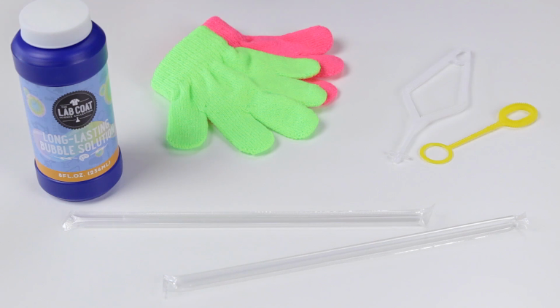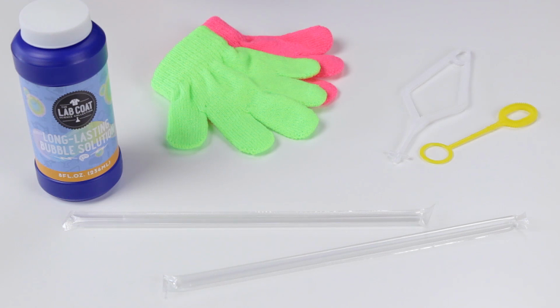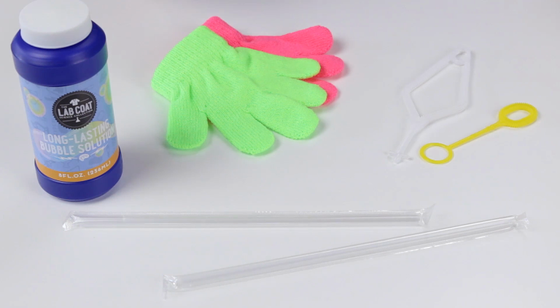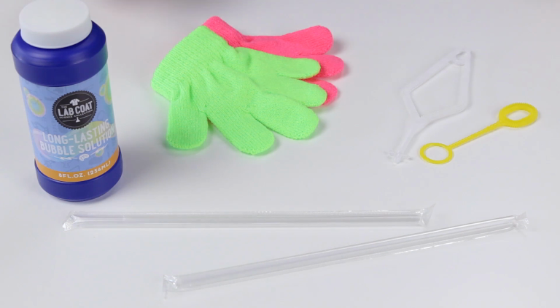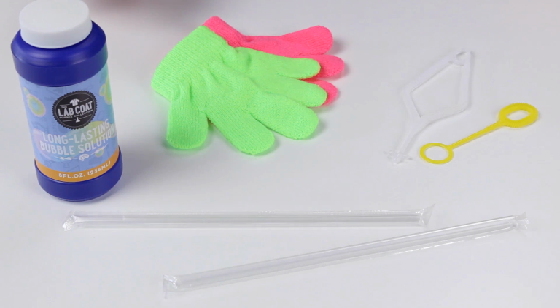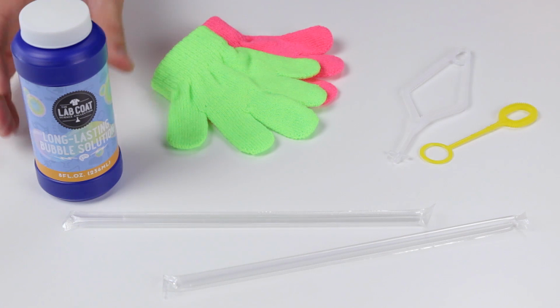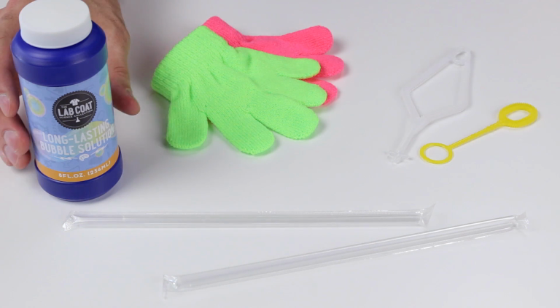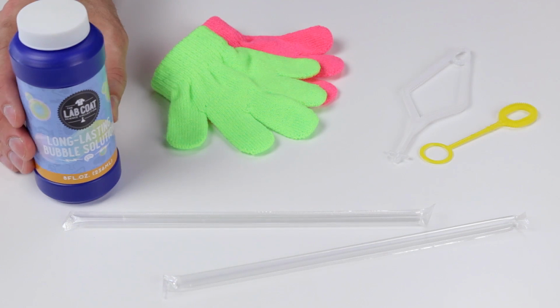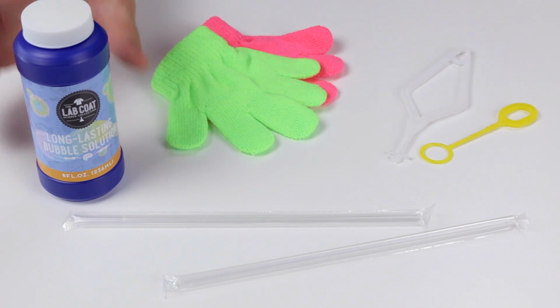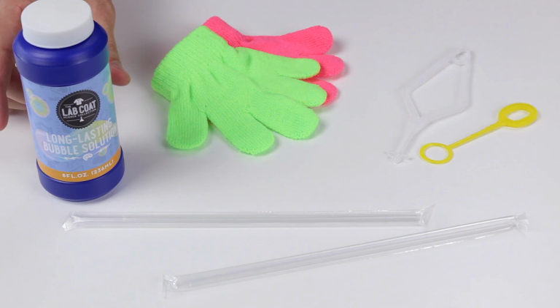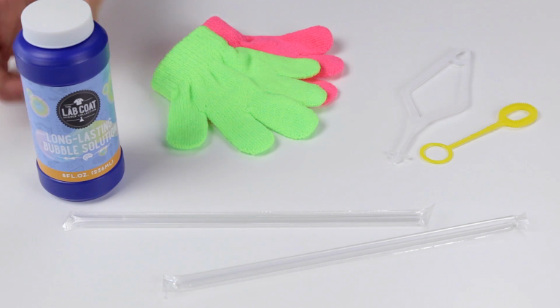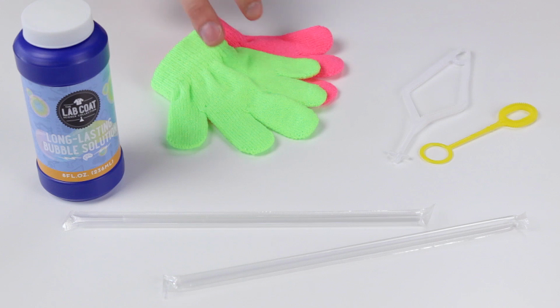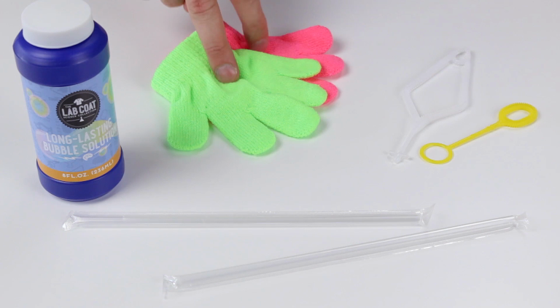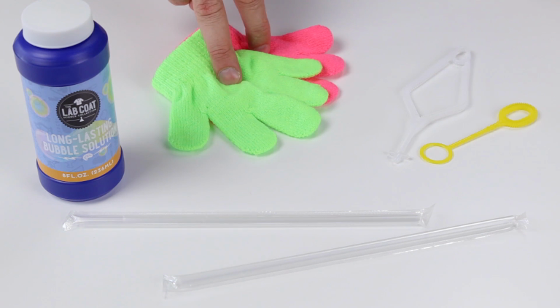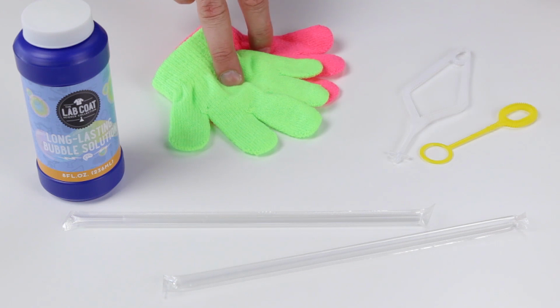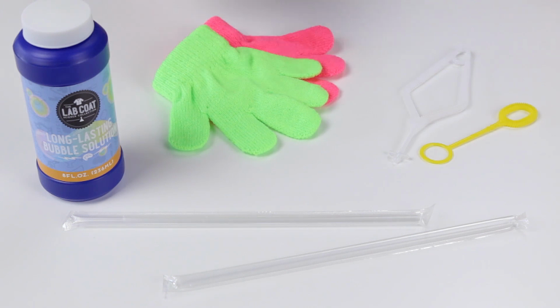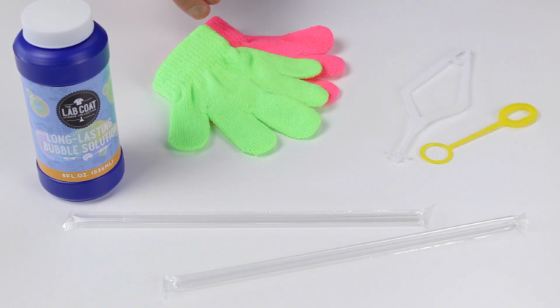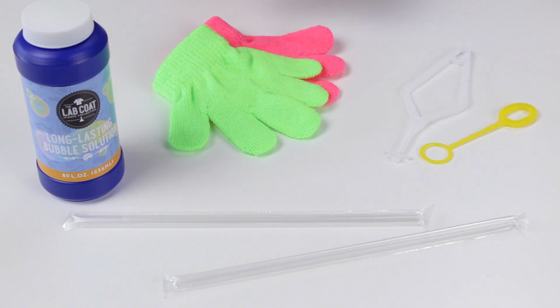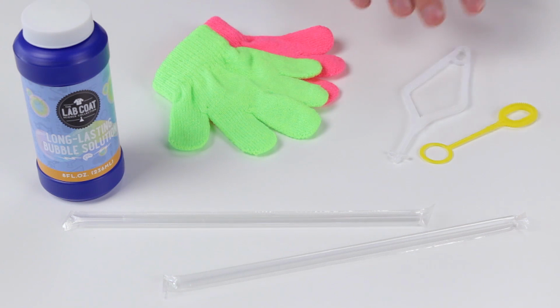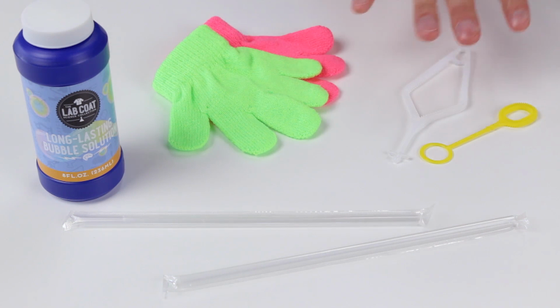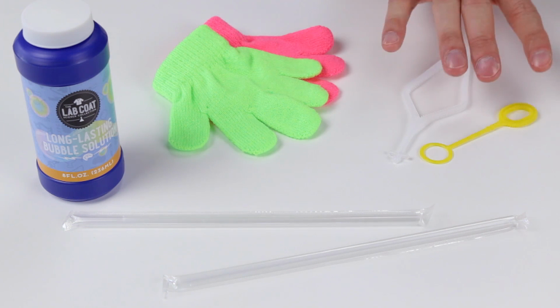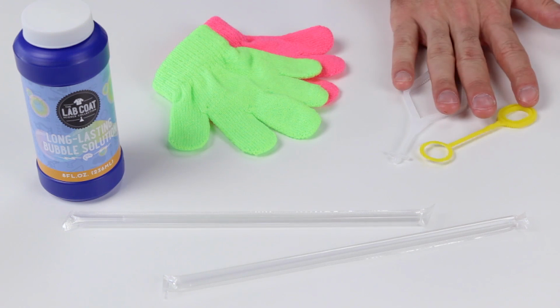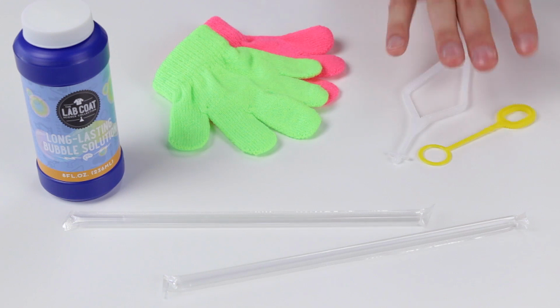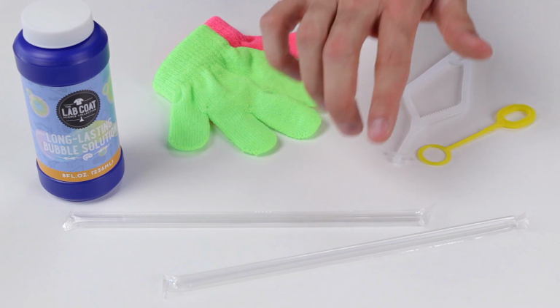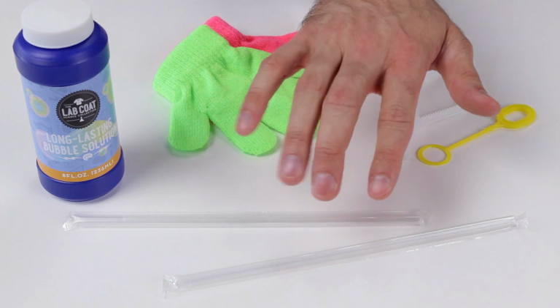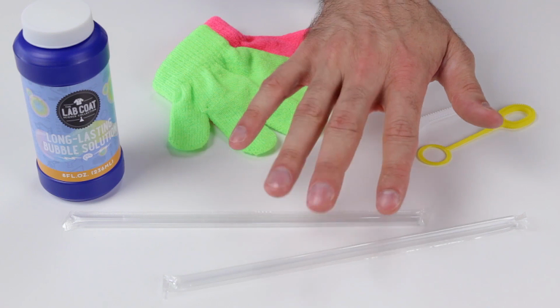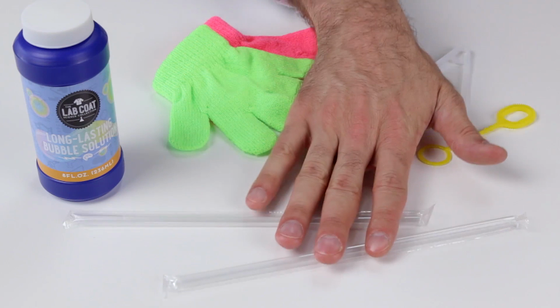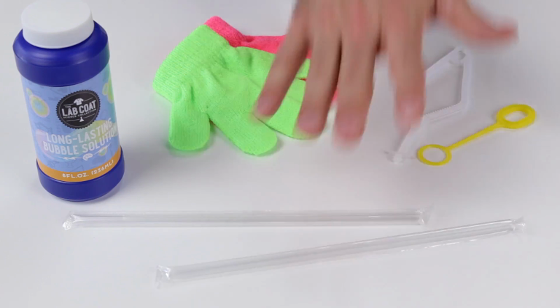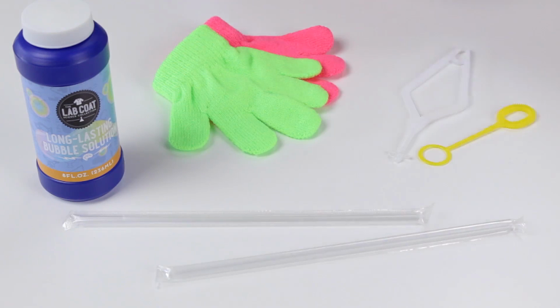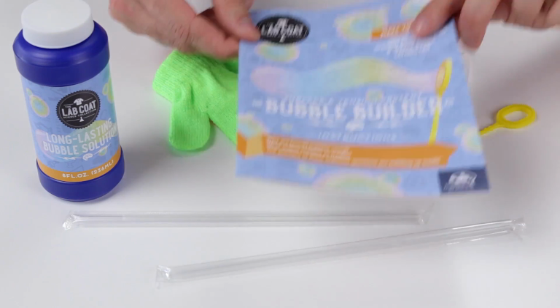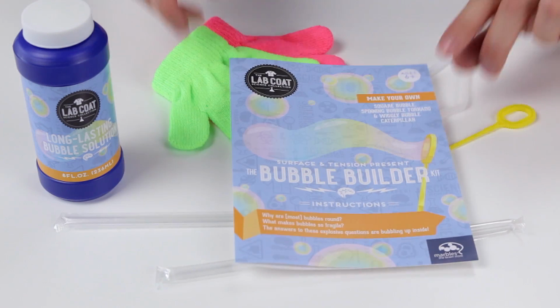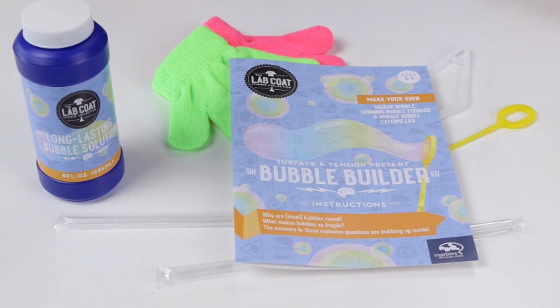The Bubble Builder Kit includes long-lasting bubble solution, two magic bubble-catching gloves, two bubble-blowing wands, two bubble-blowing straws, and an instruction booklet.